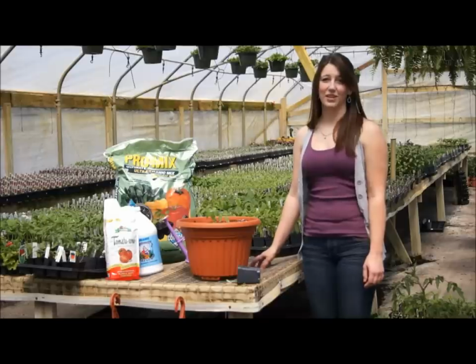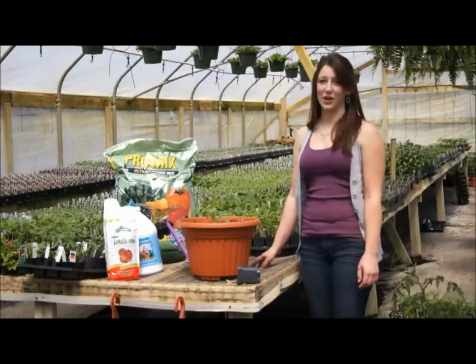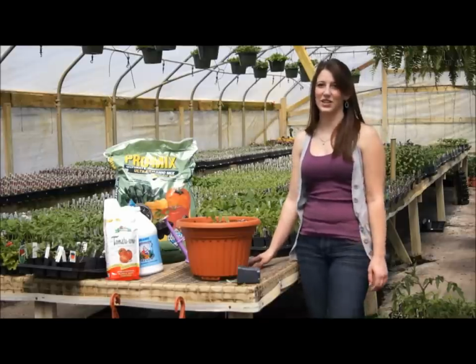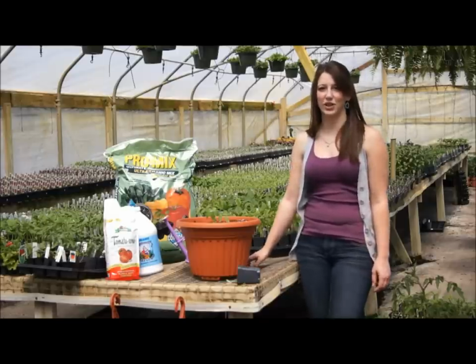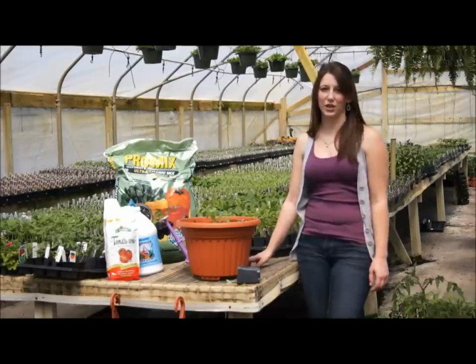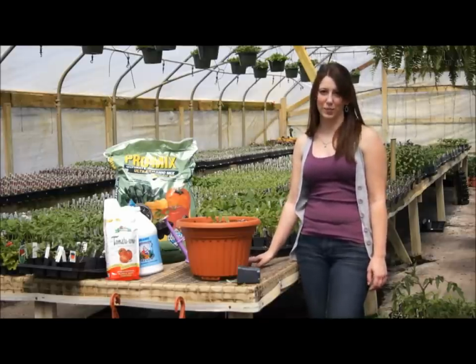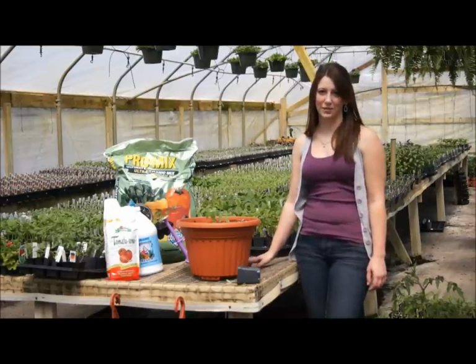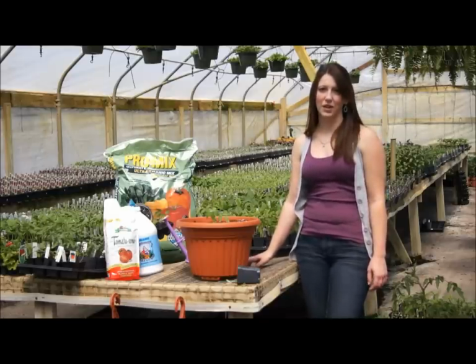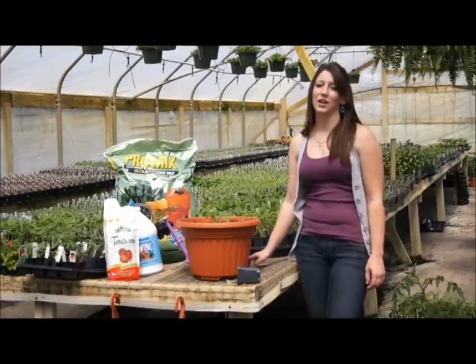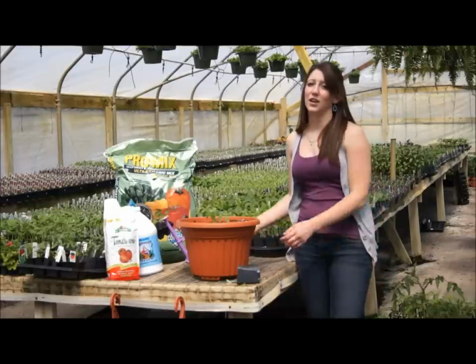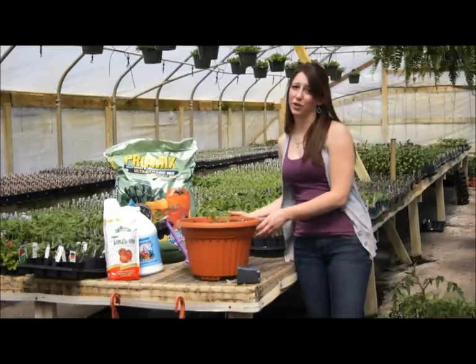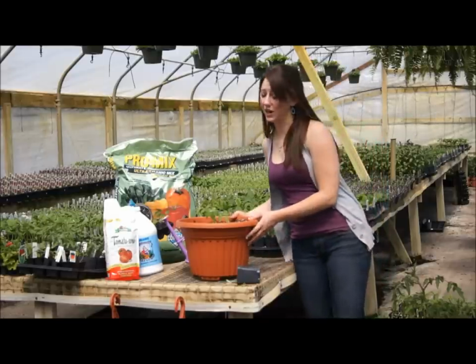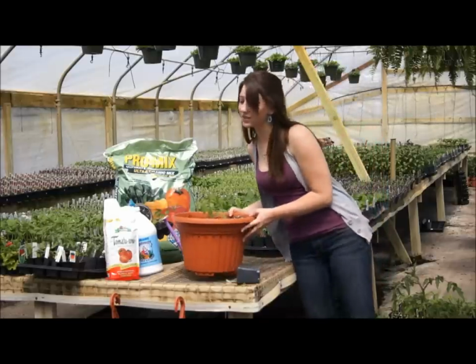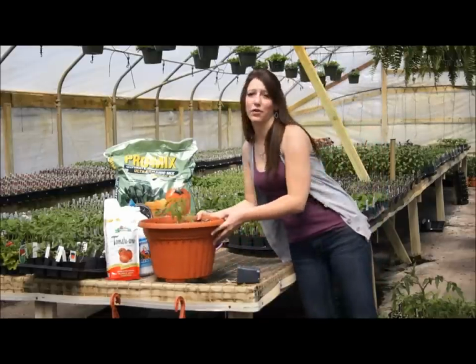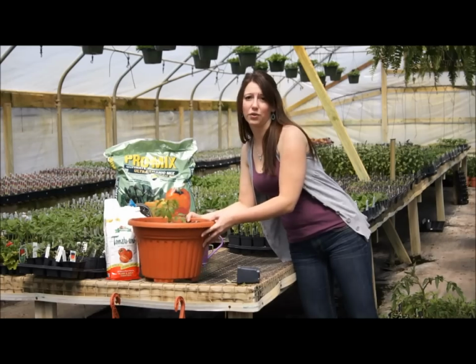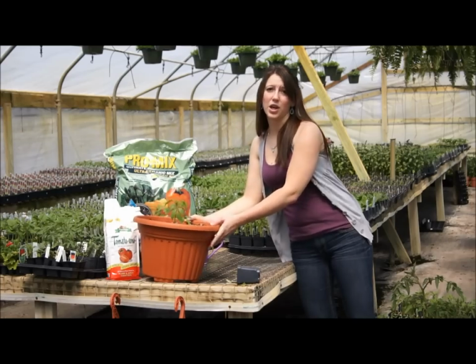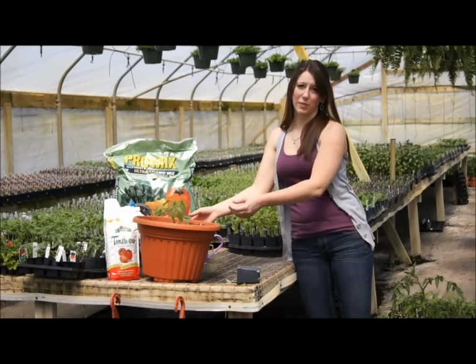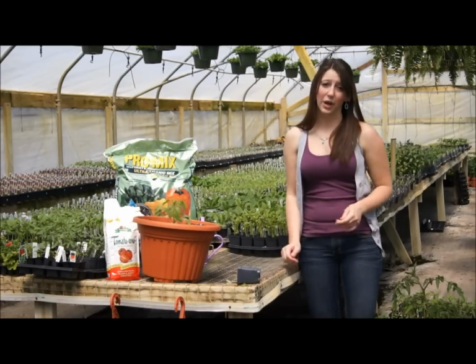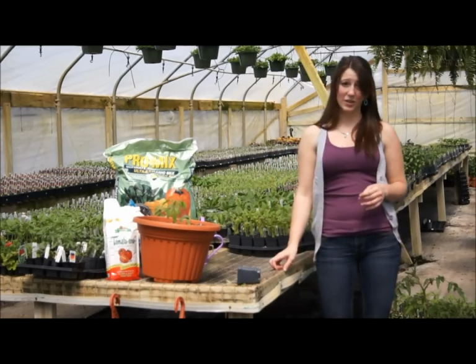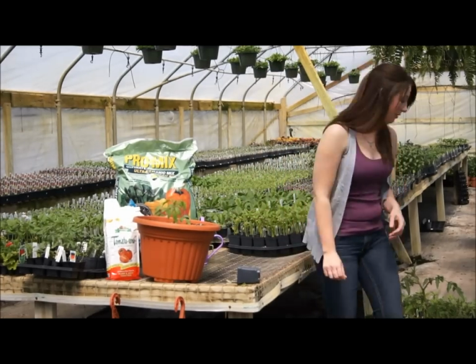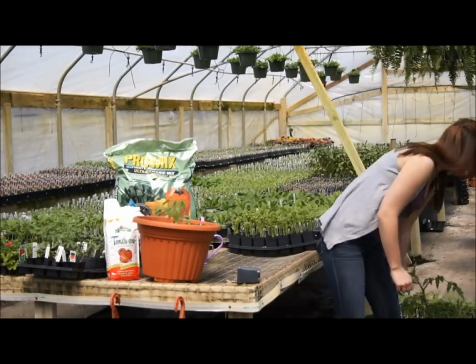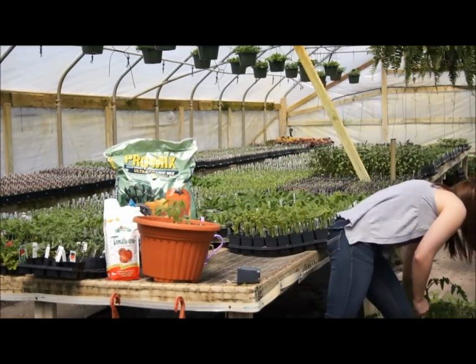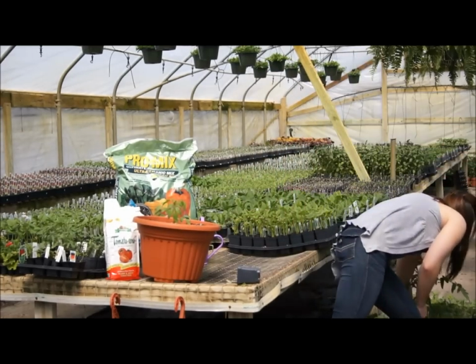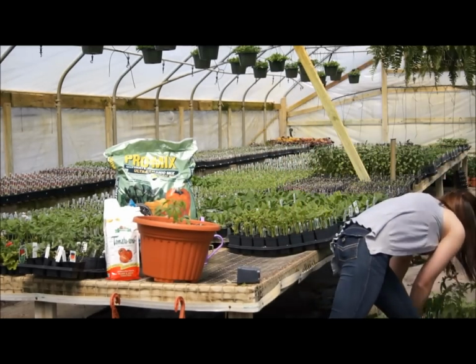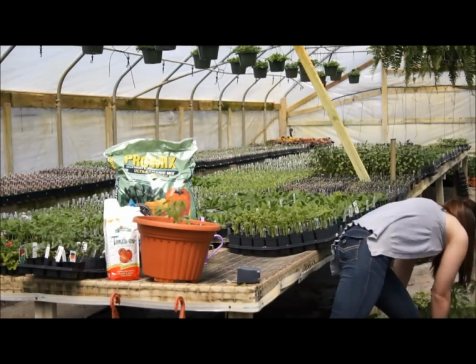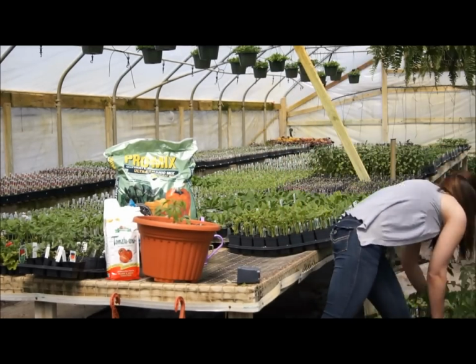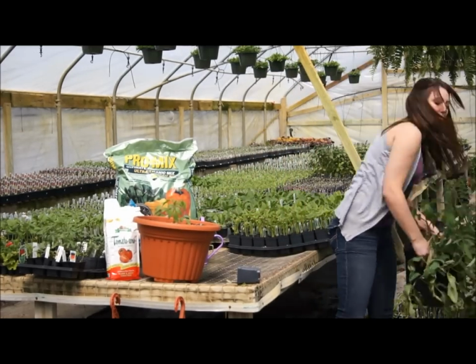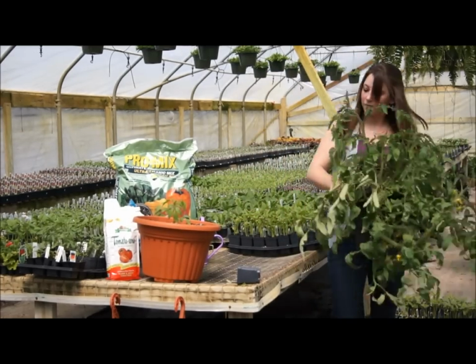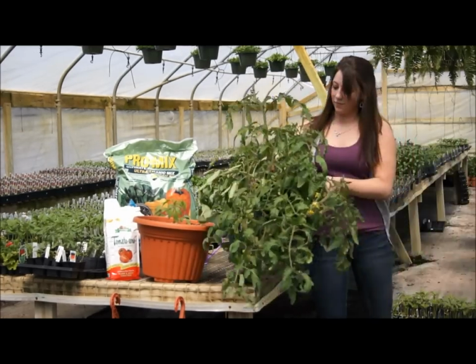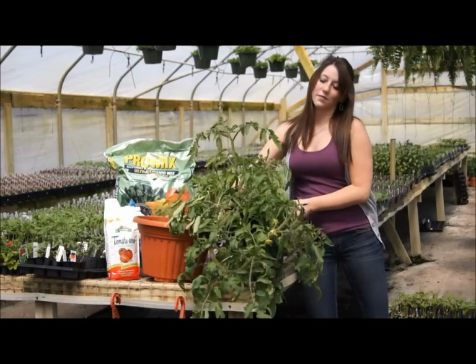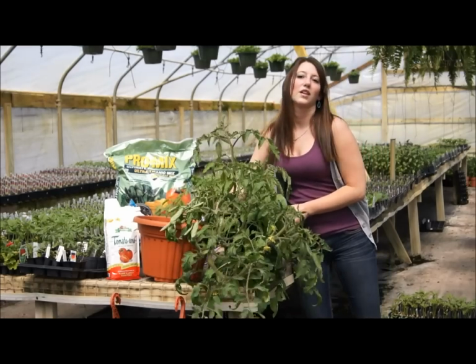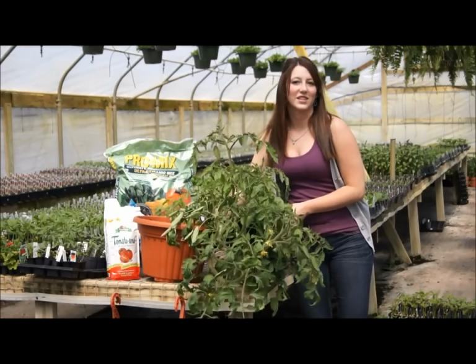That is how easy it is to transplant your tomato plants. After around 9 weeks of healthy growth, your tomato plant will look something like this.